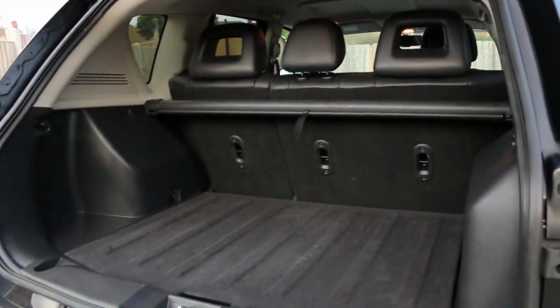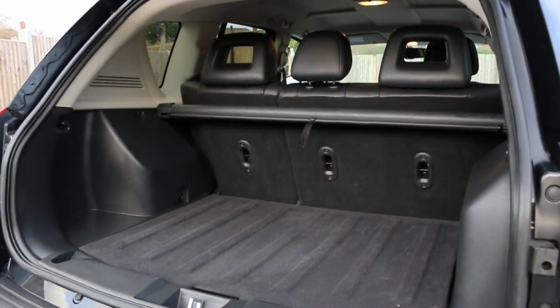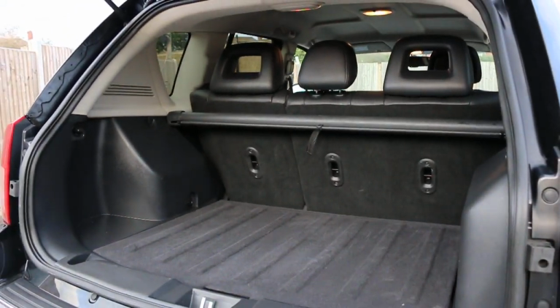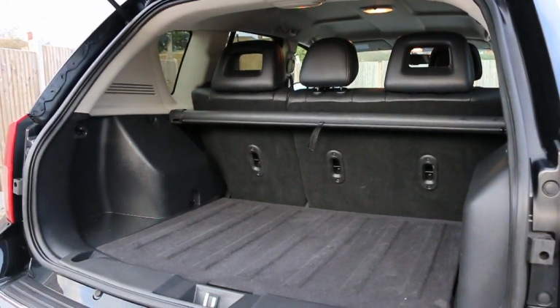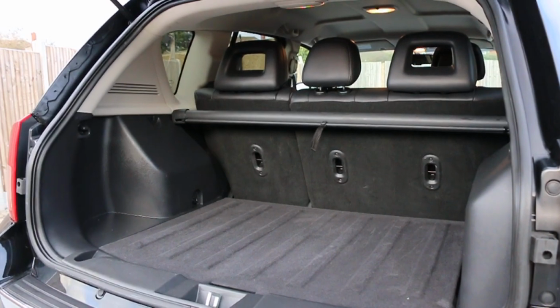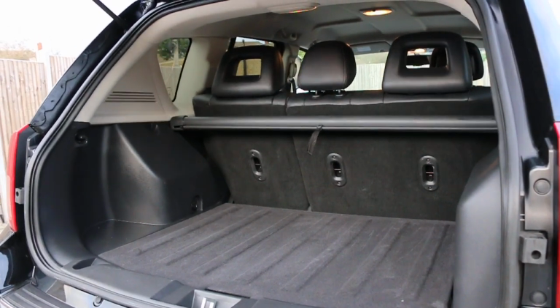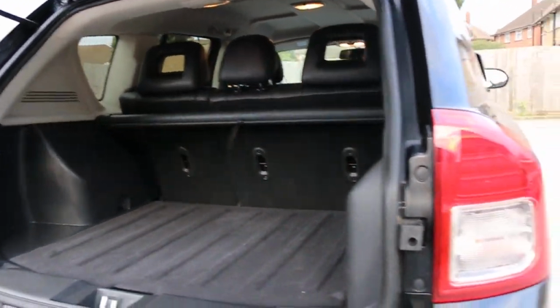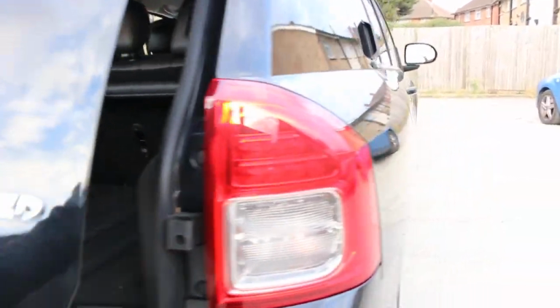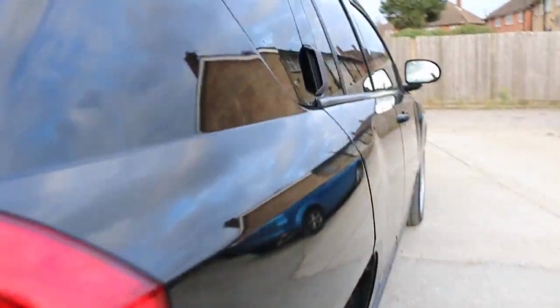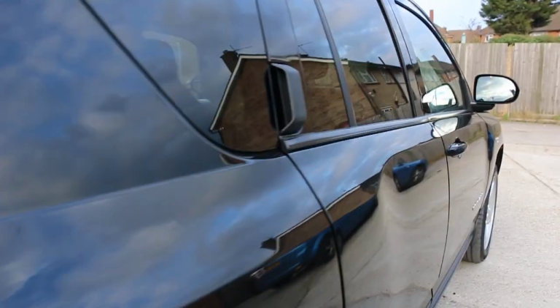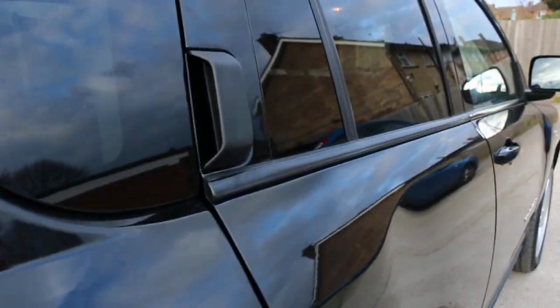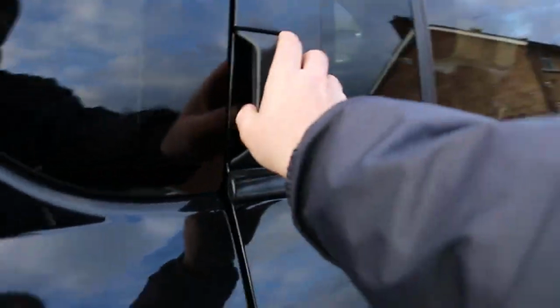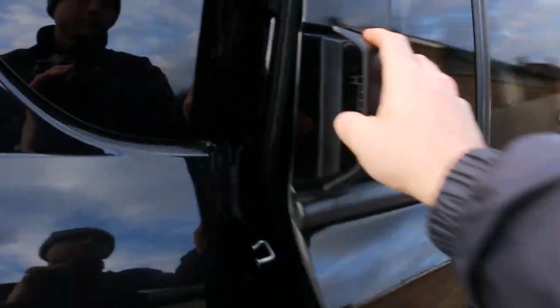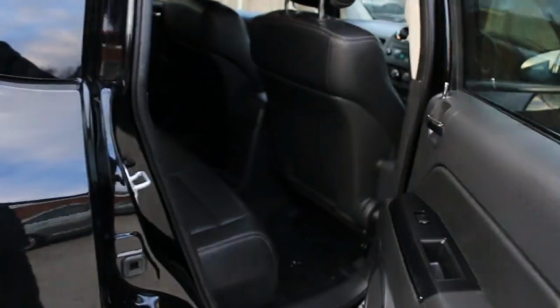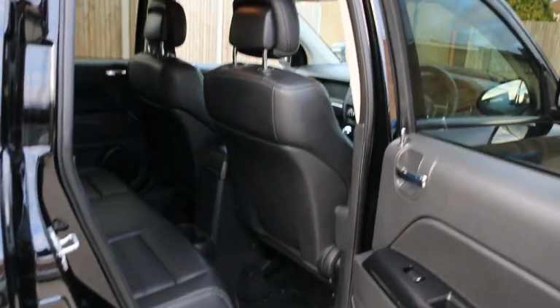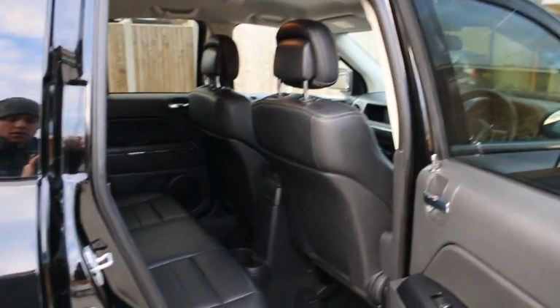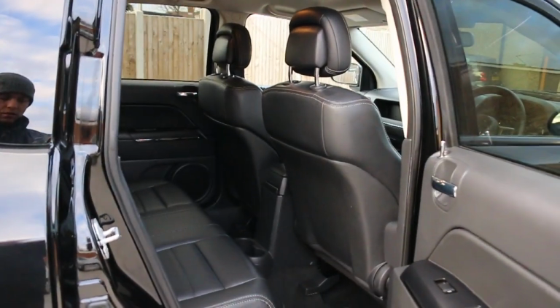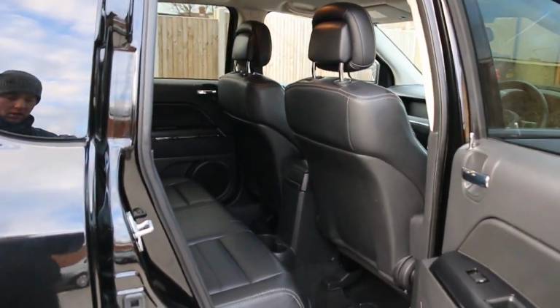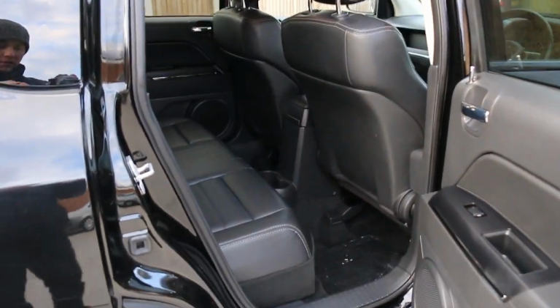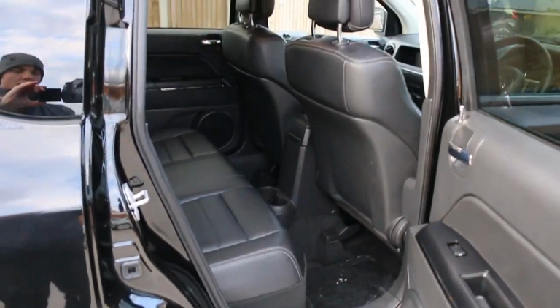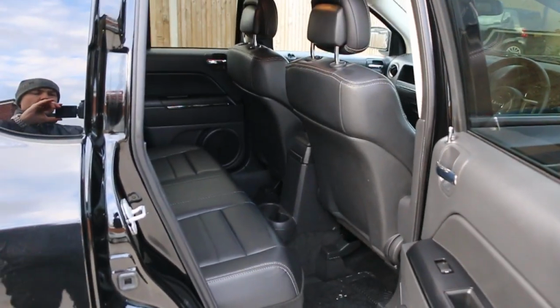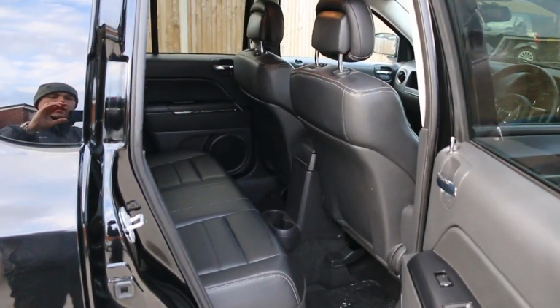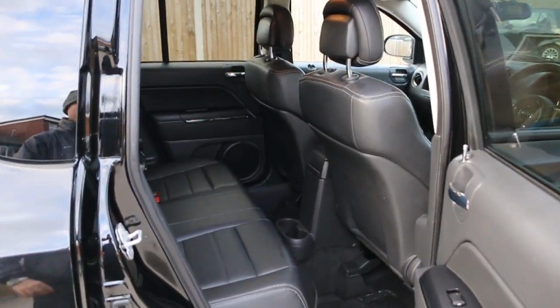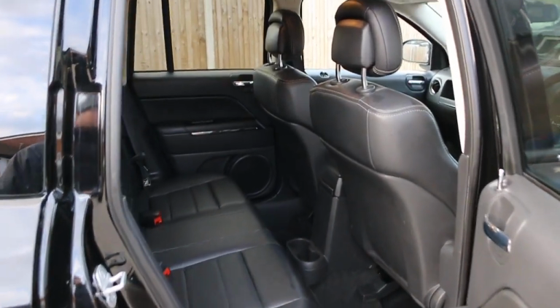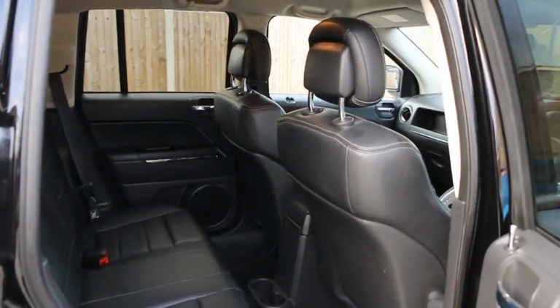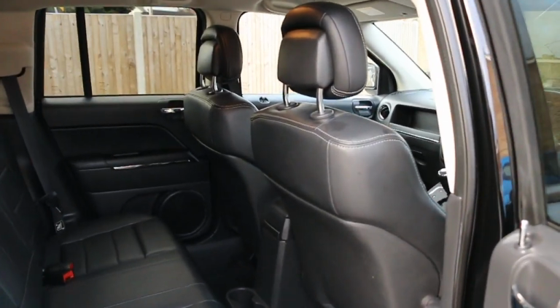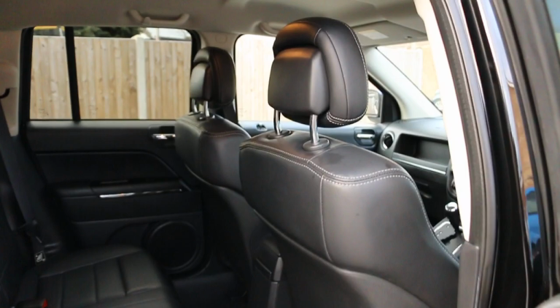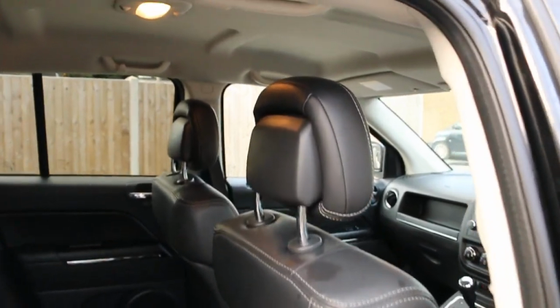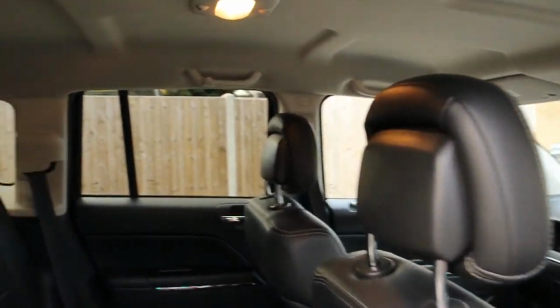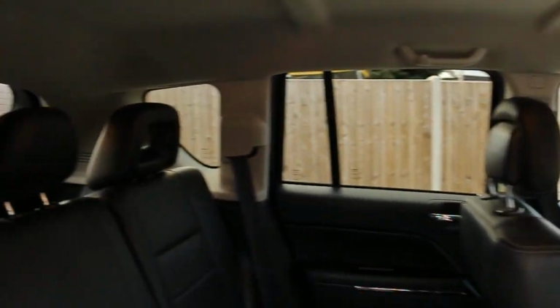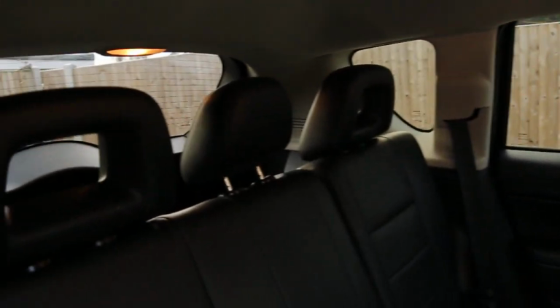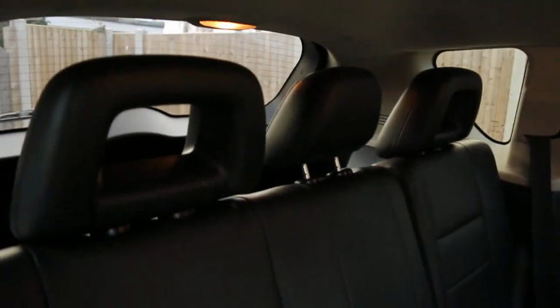Speed-folding rear seats, full black leather interior, side and front airbags, and five headrests.